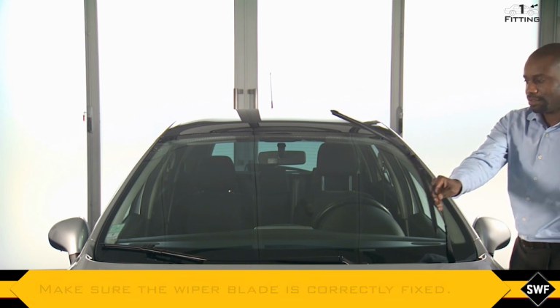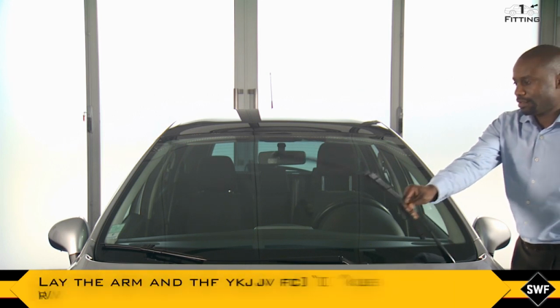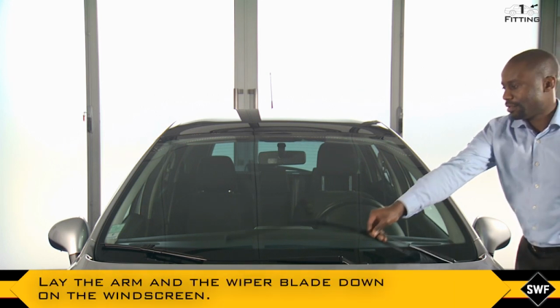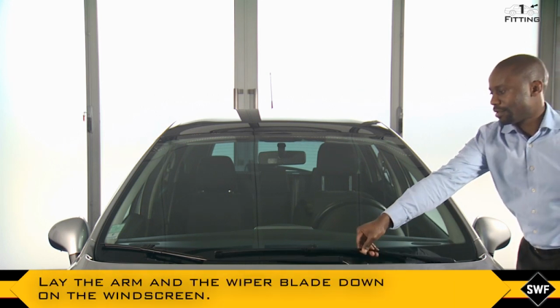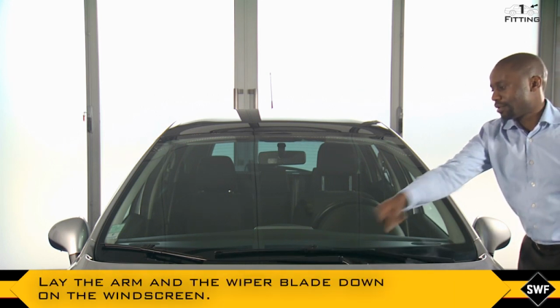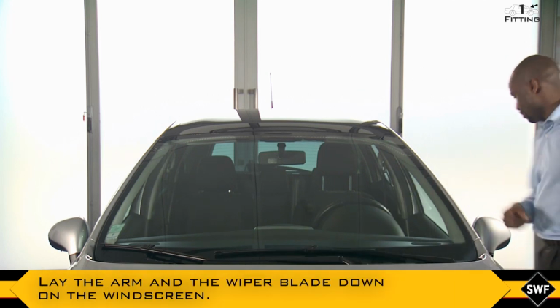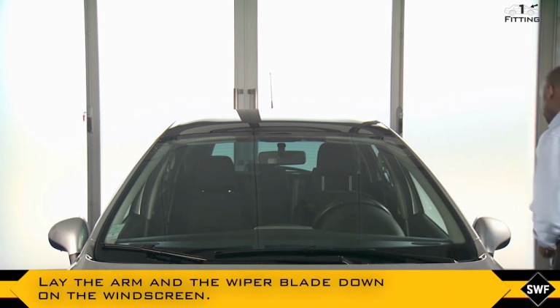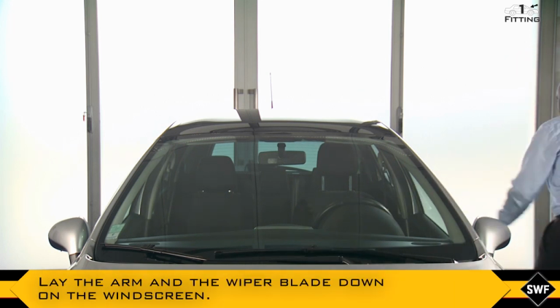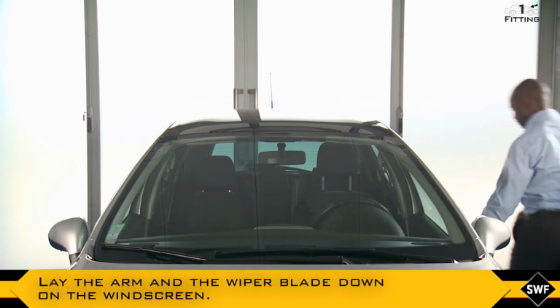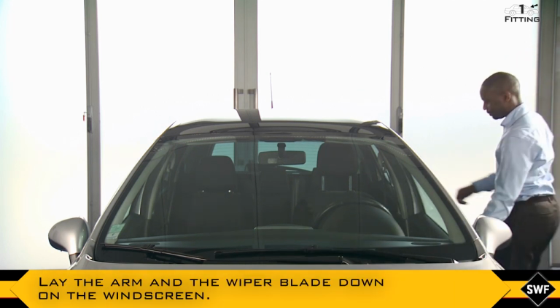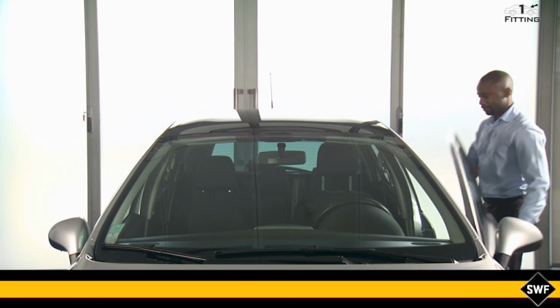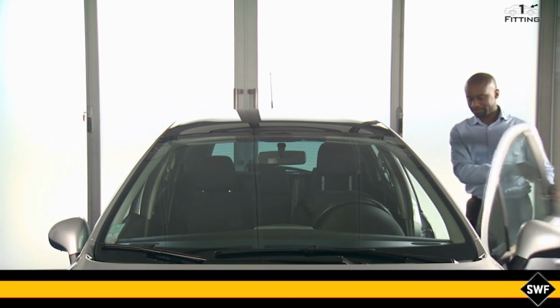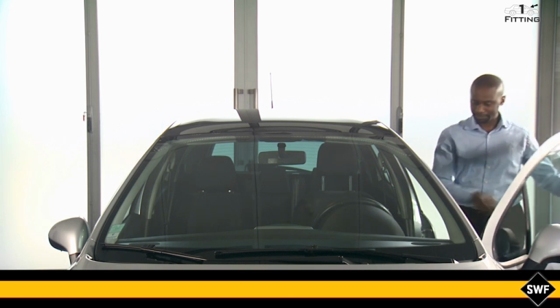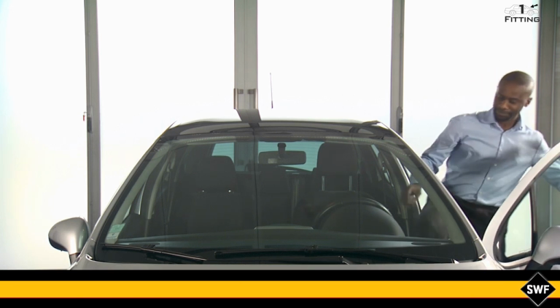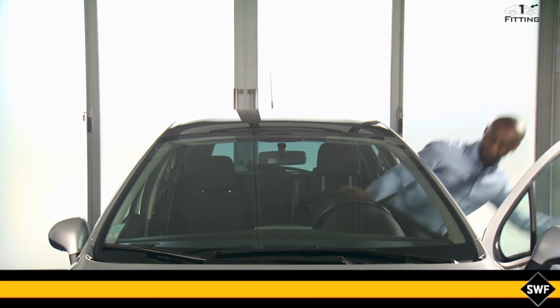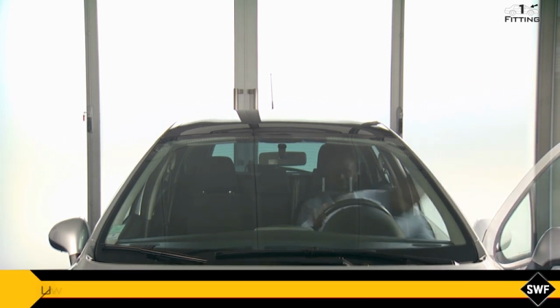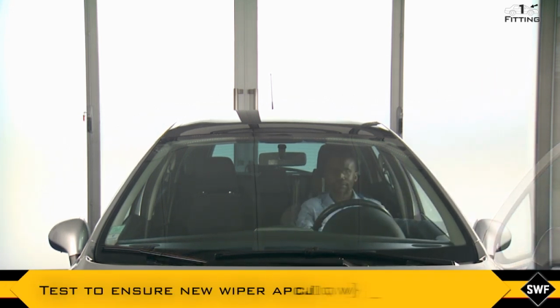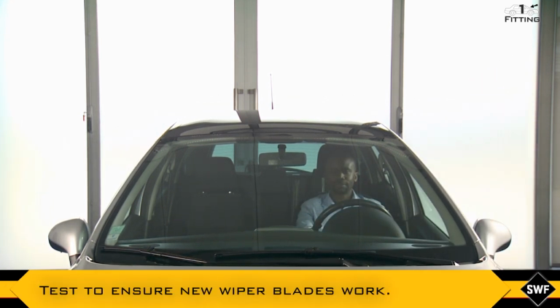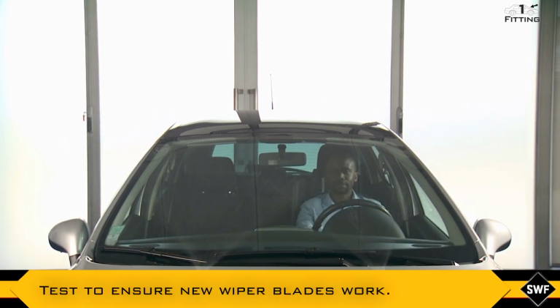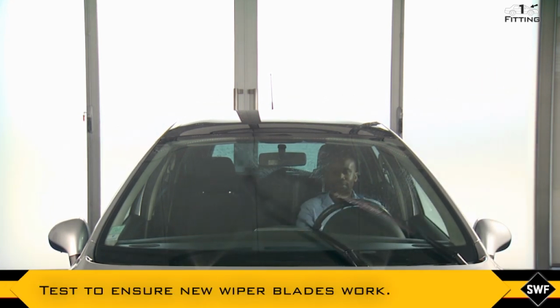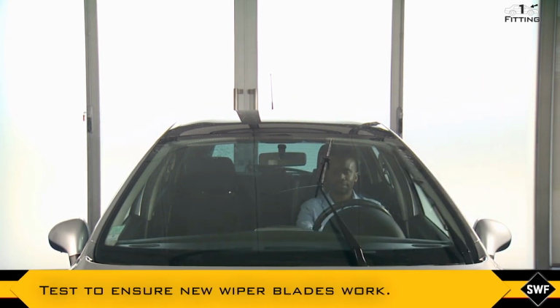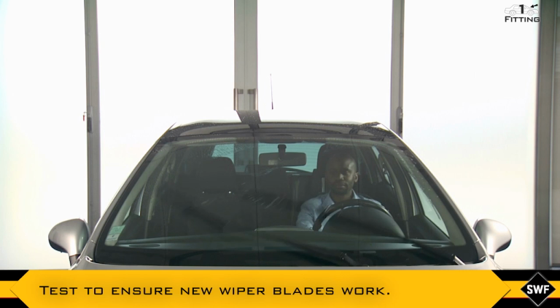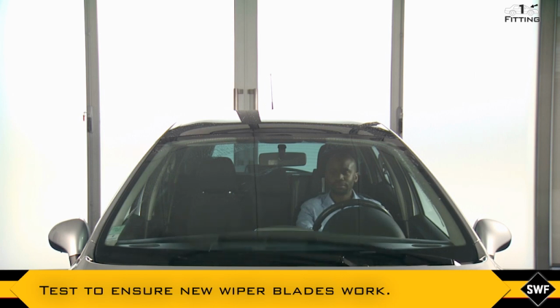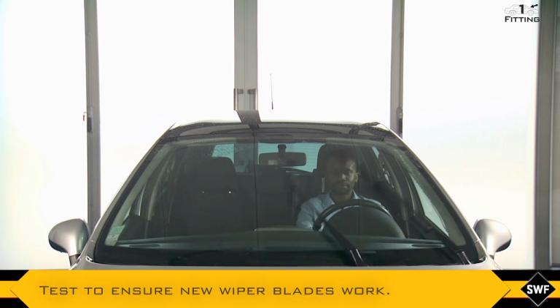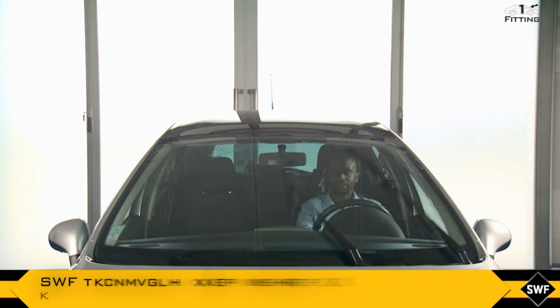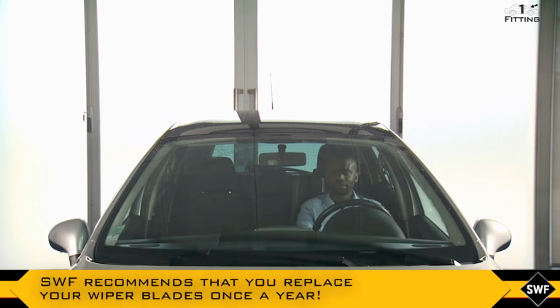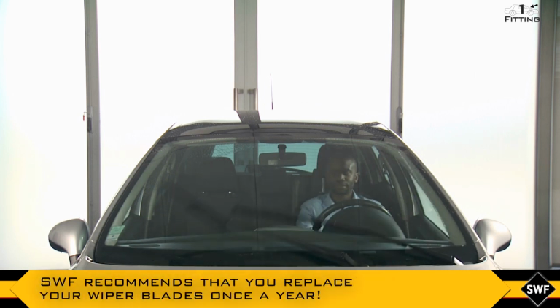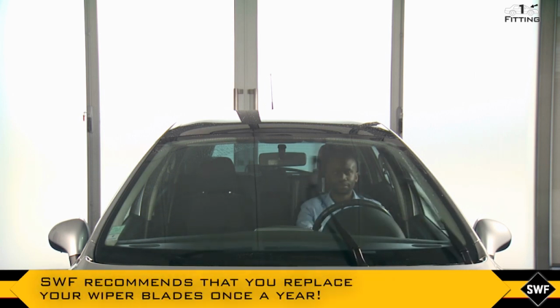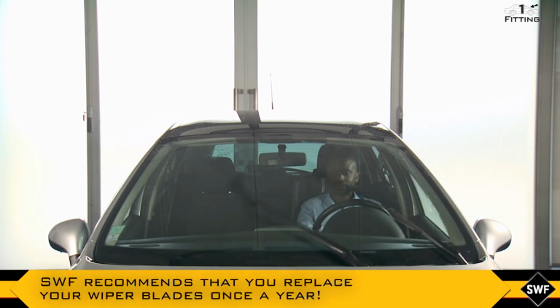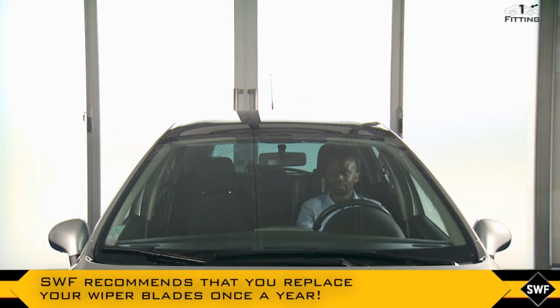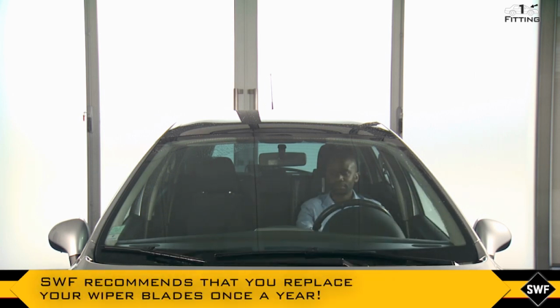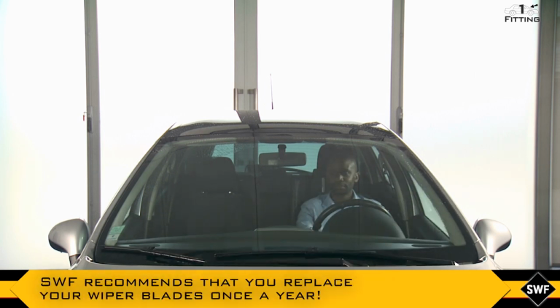Lay the arm and the wiper blade down on the windscreen. Test to ensure new wiper blades work. SWF recommends that you replace your wiper blades once a year.